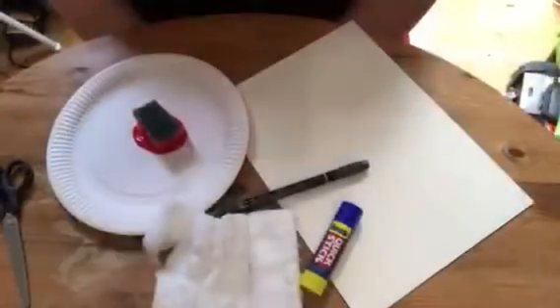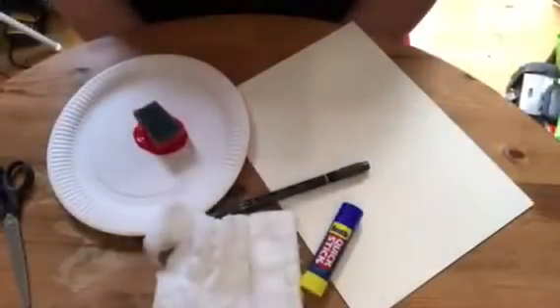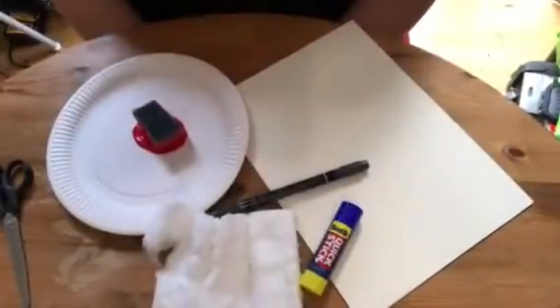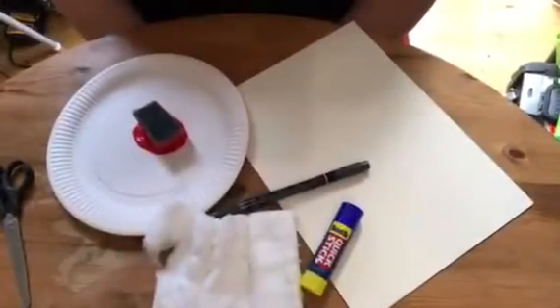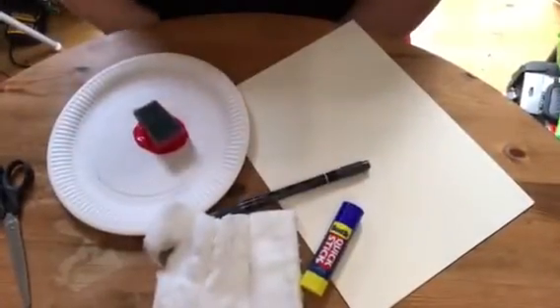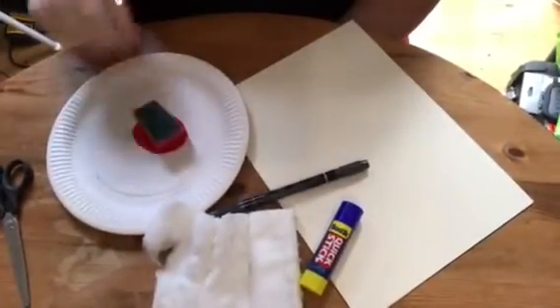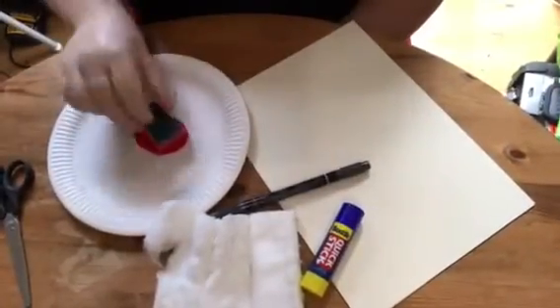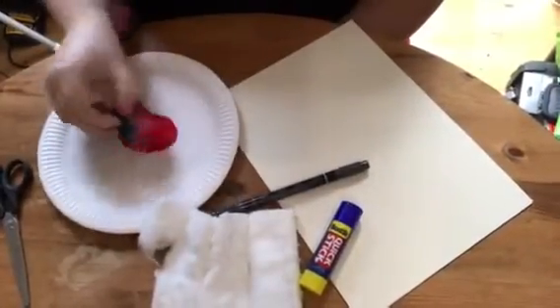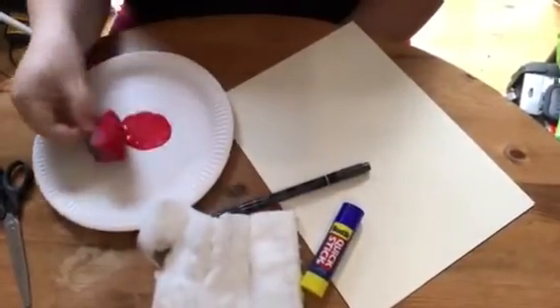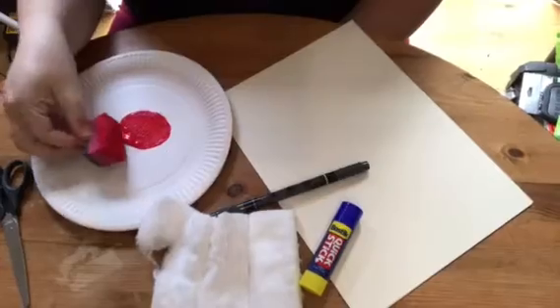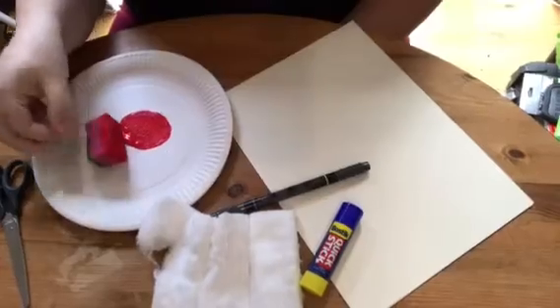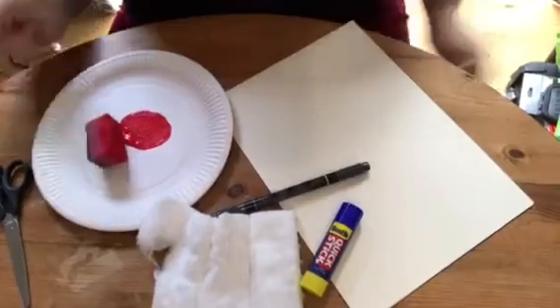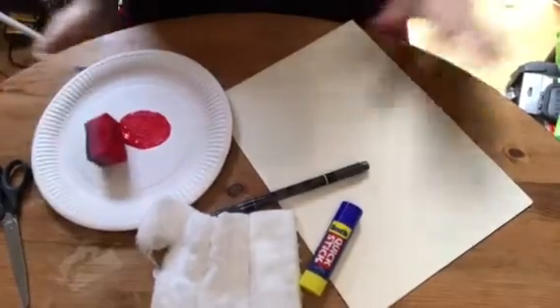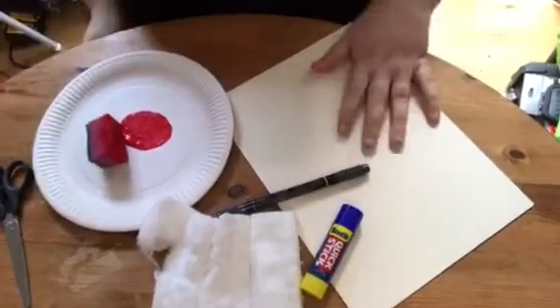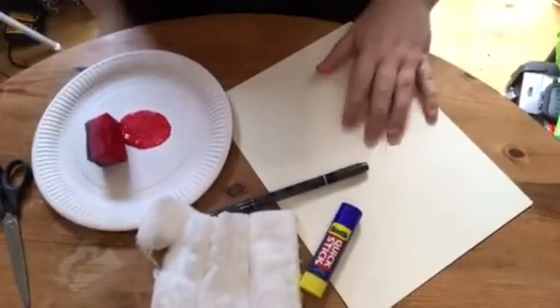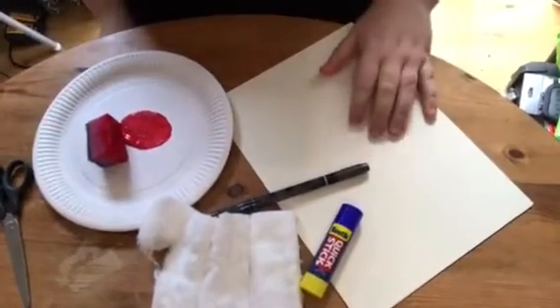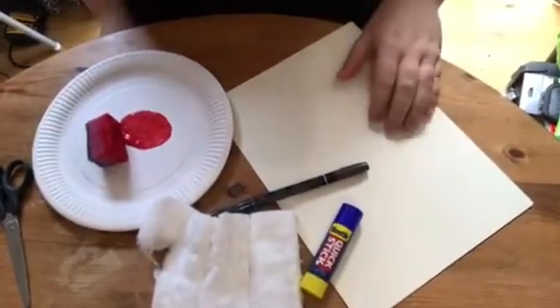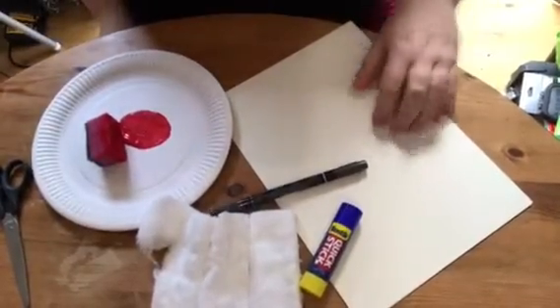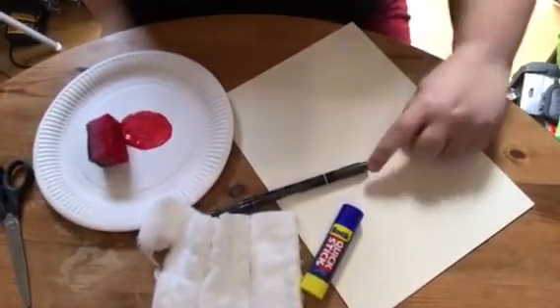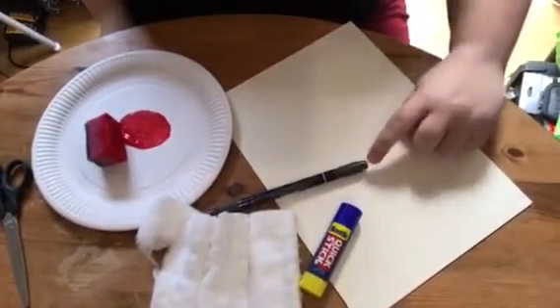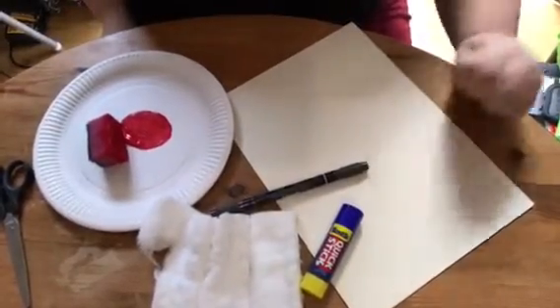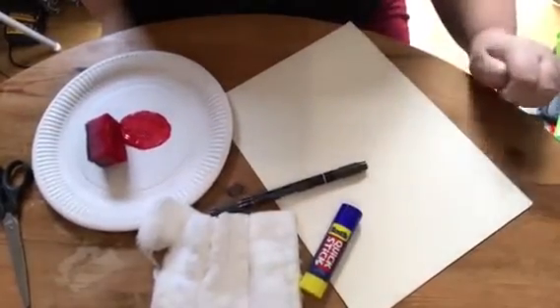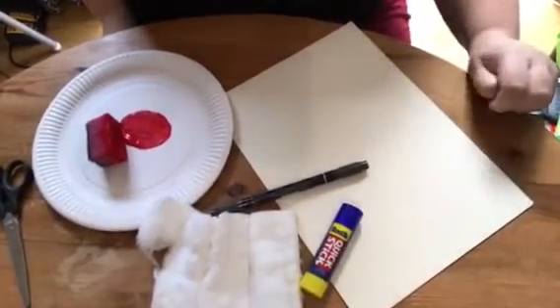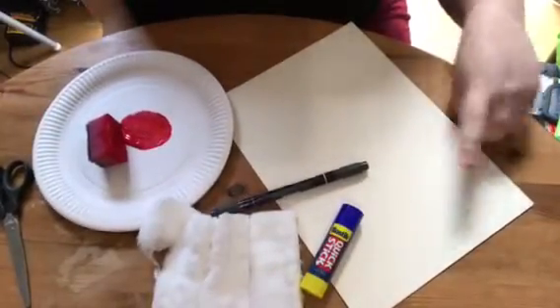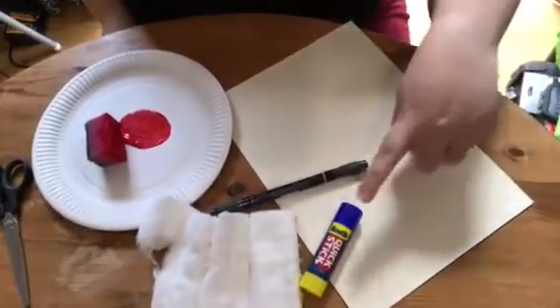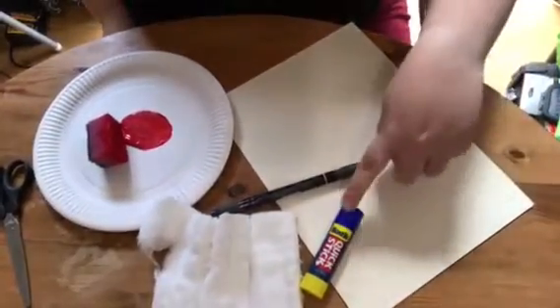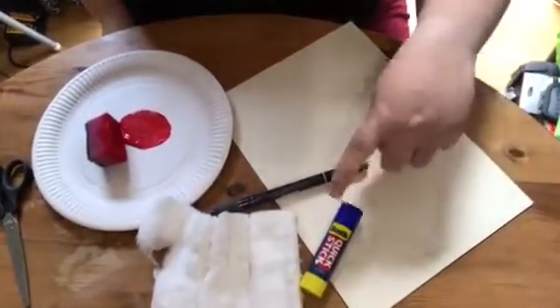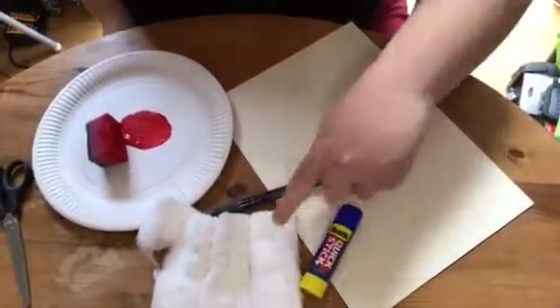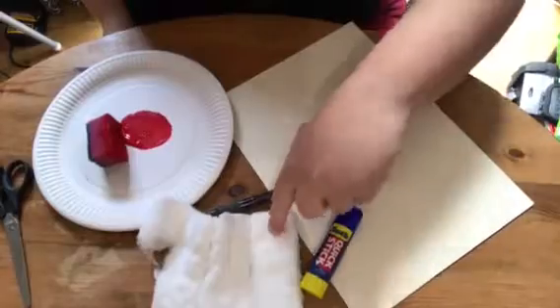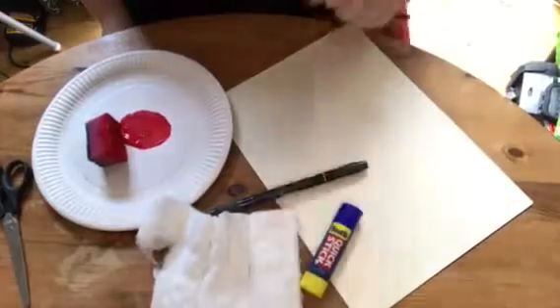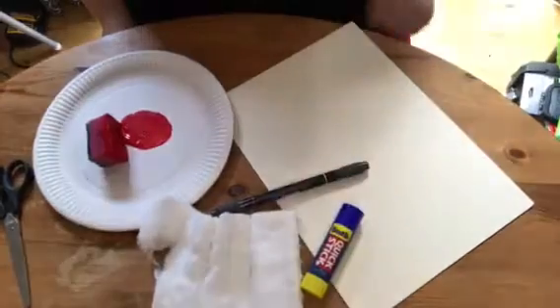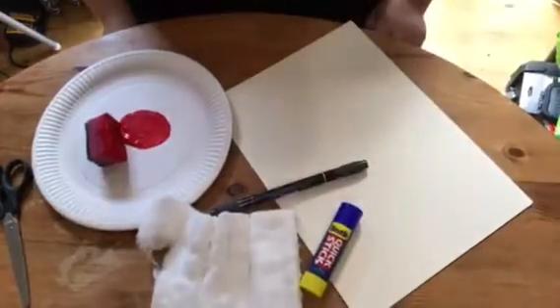You will need some red poster paint, paper or card, a black felt-tip pen, a glue stick and cotton wool.